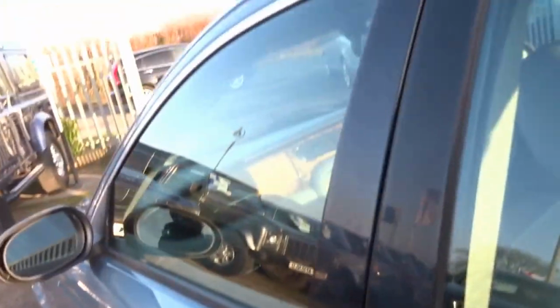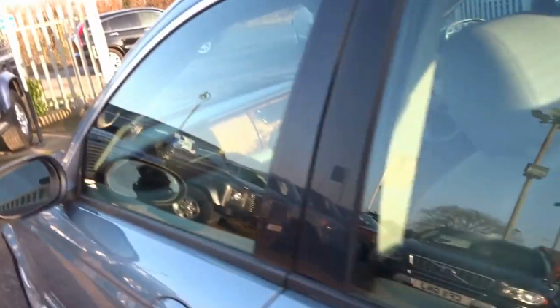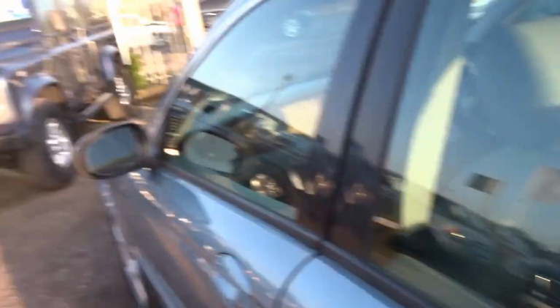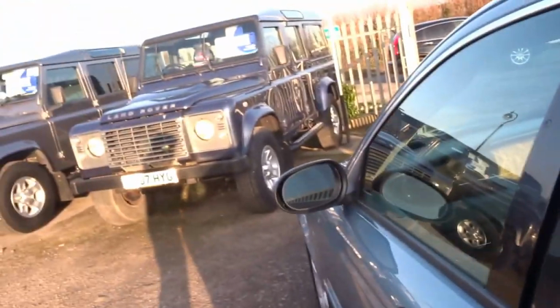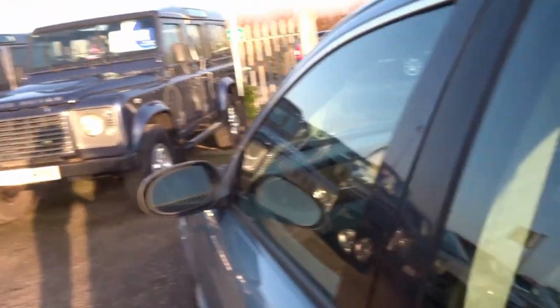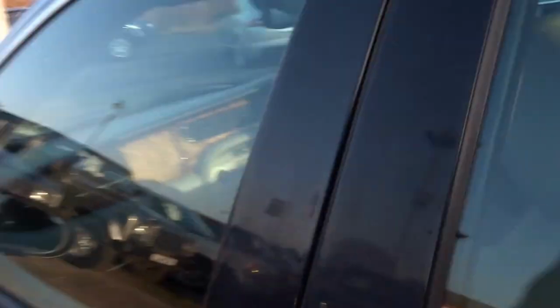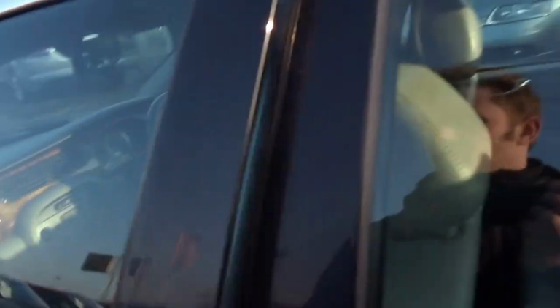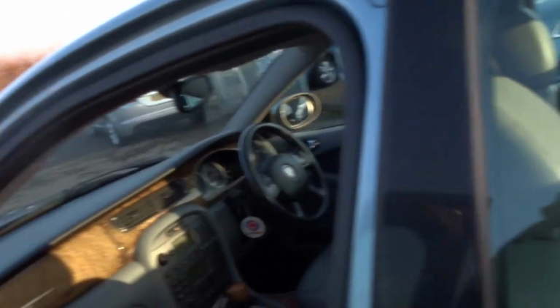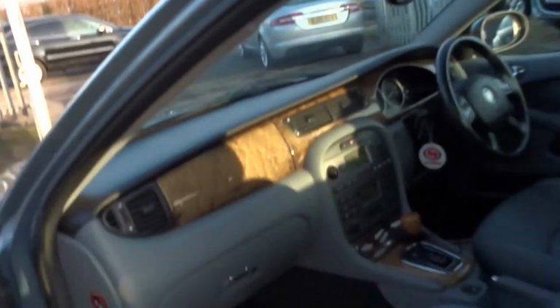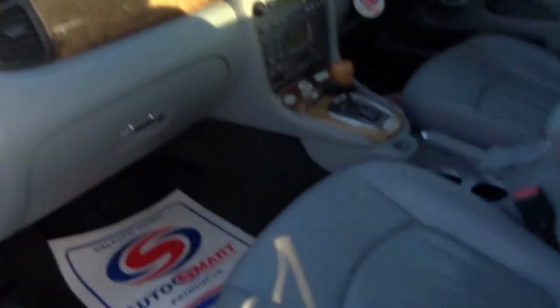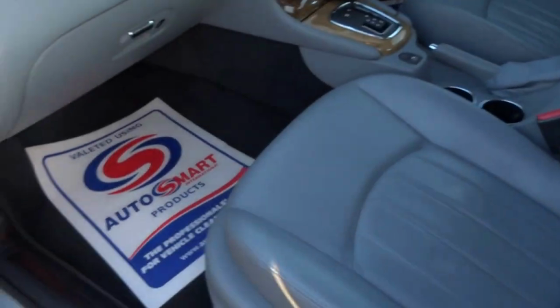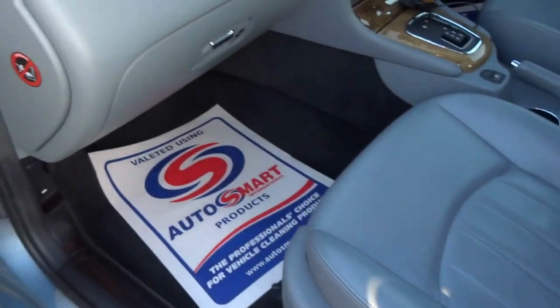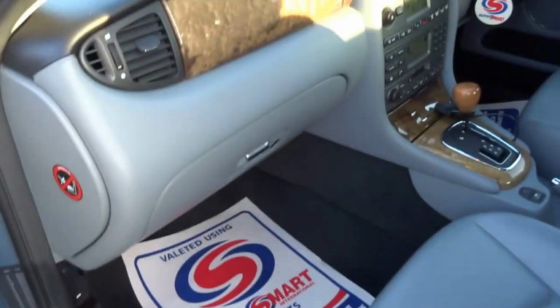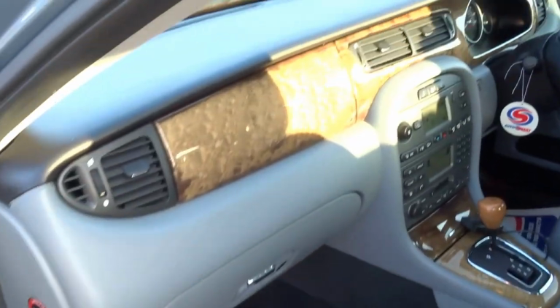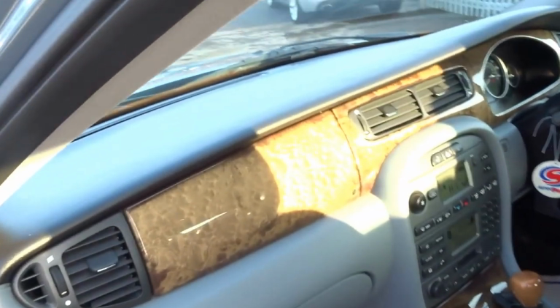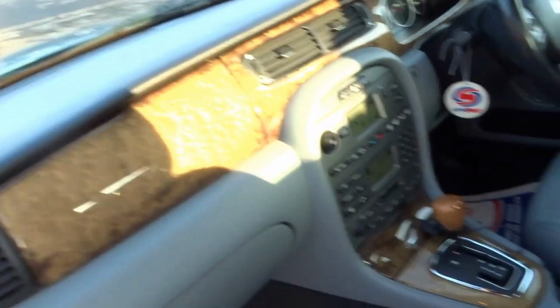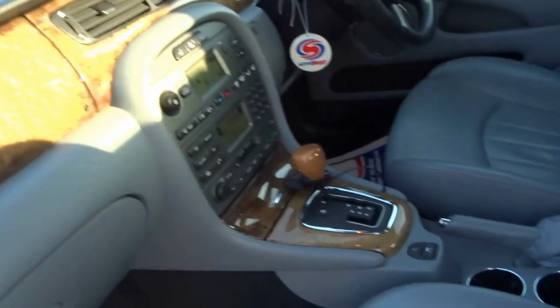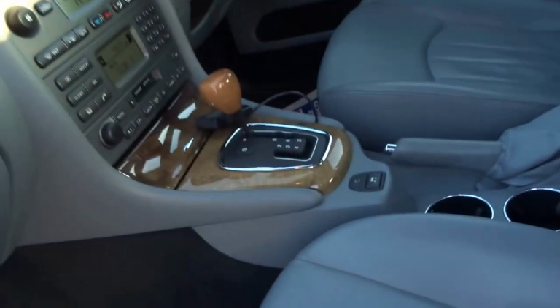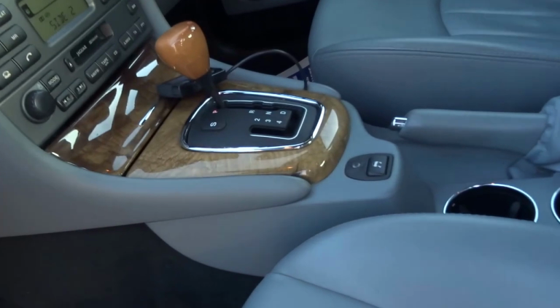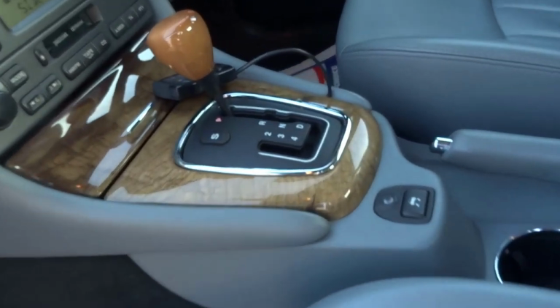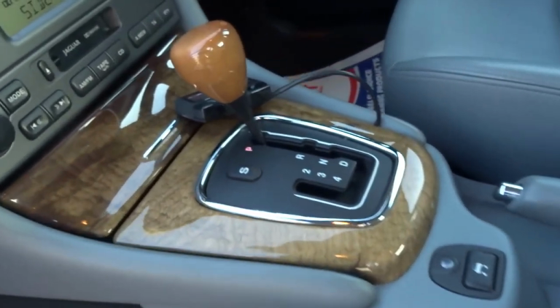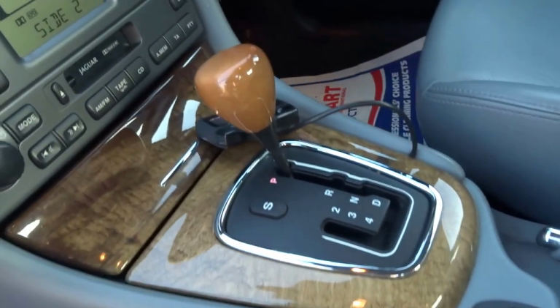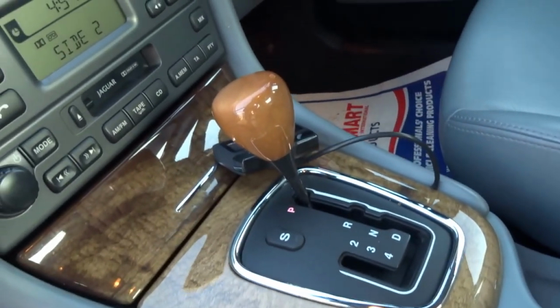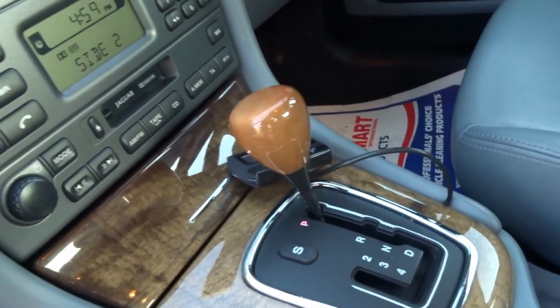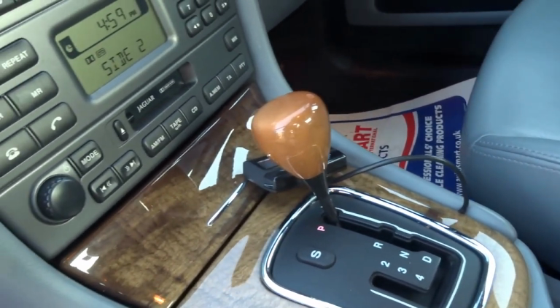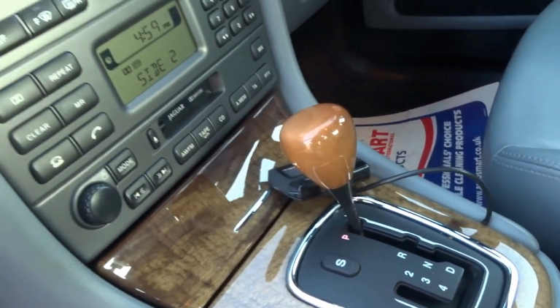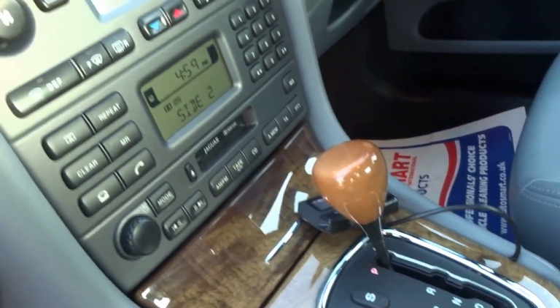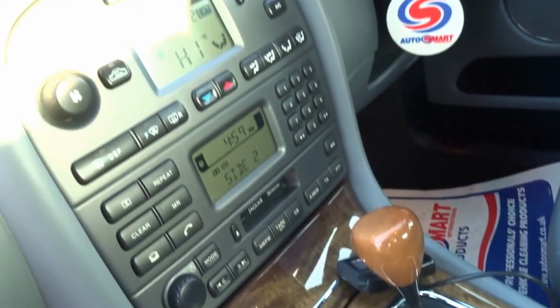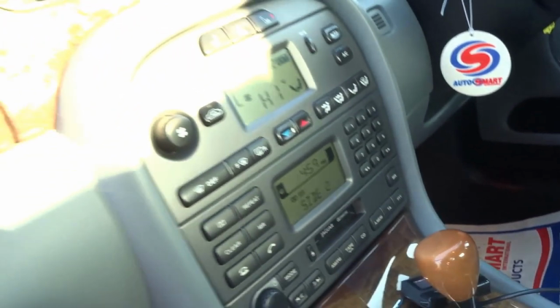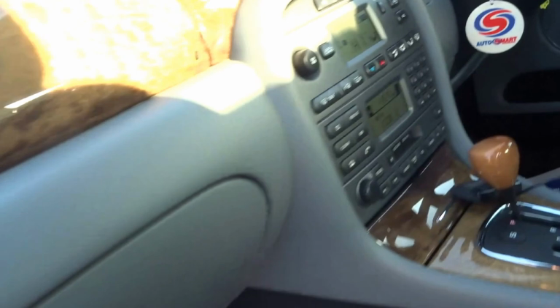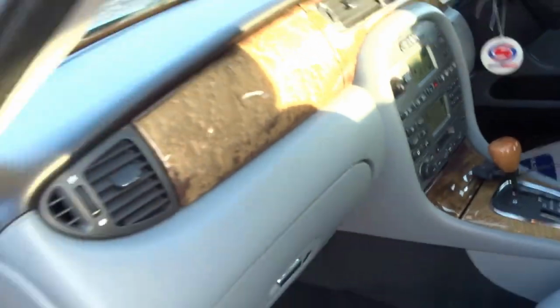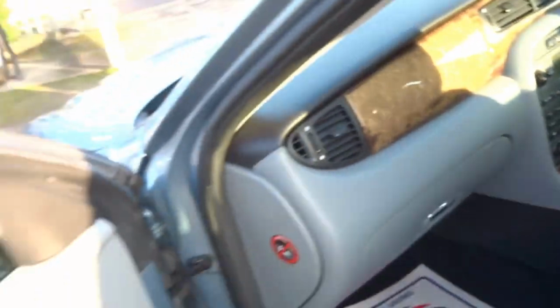Going in to the front of the car, the leather continues and so does the wood trim. There's a lovely wood gear selector. I'll just come around to the driver's side.